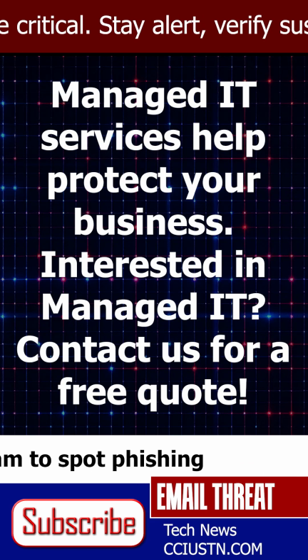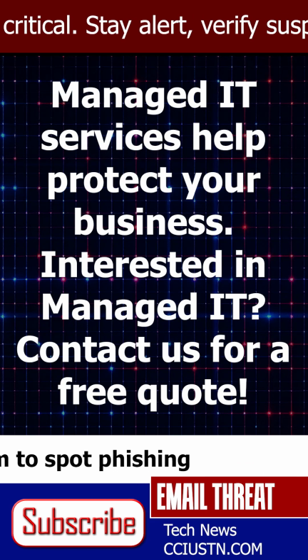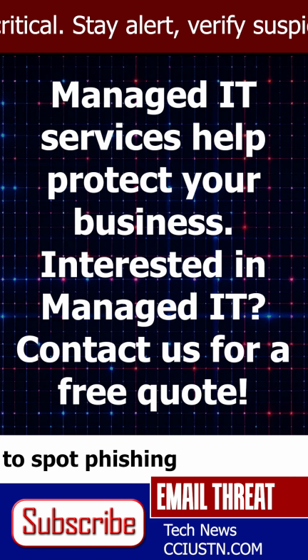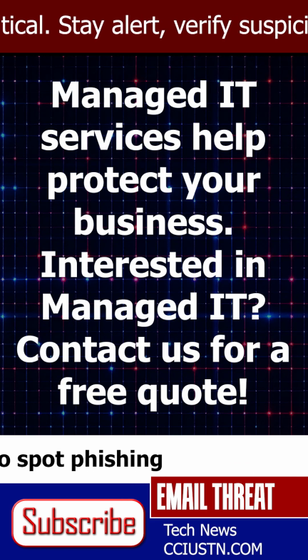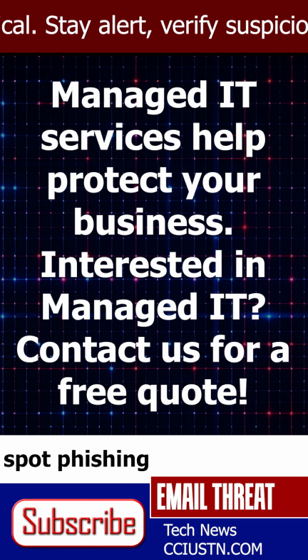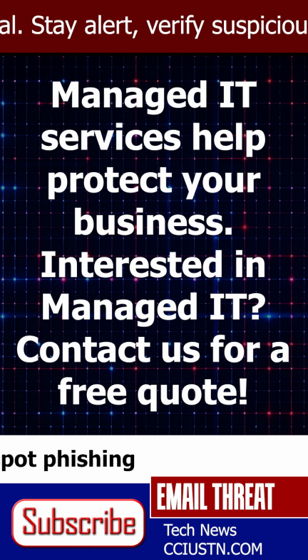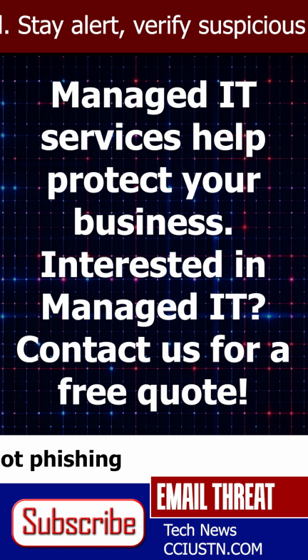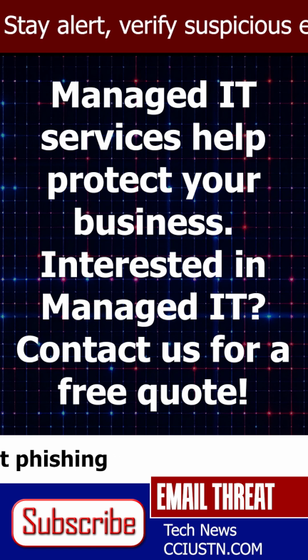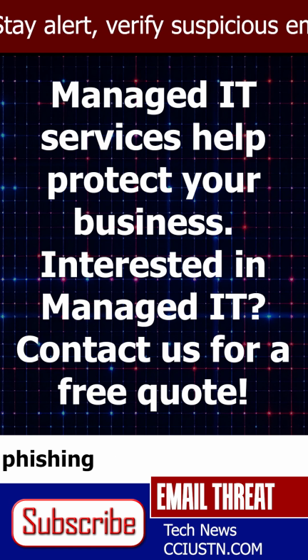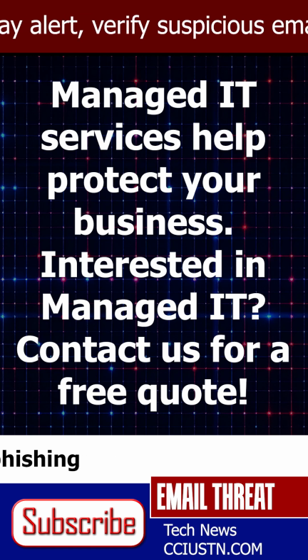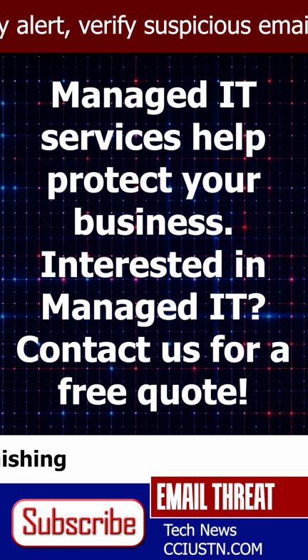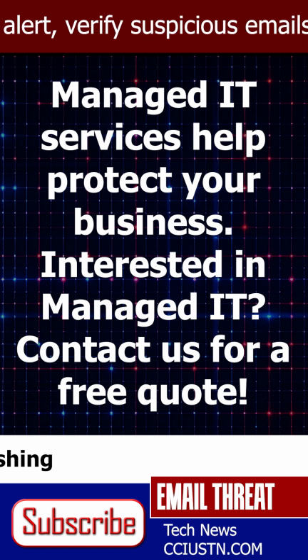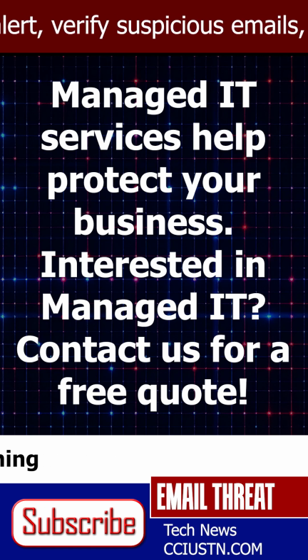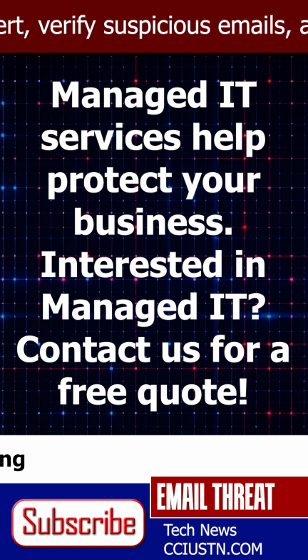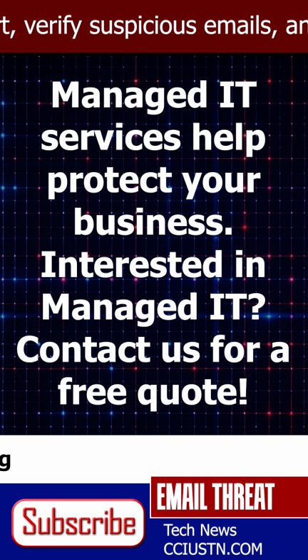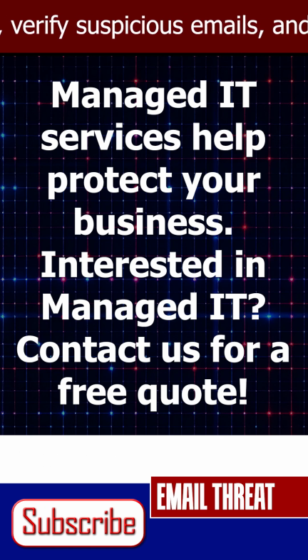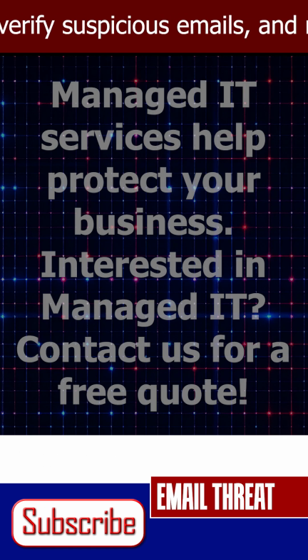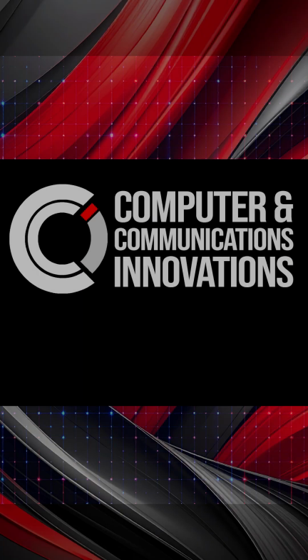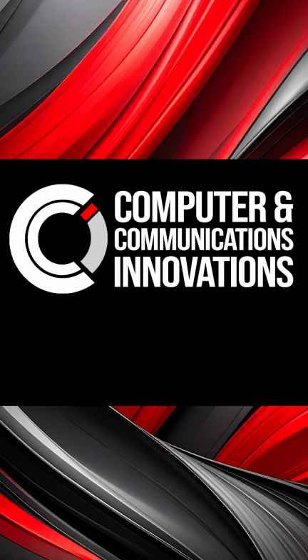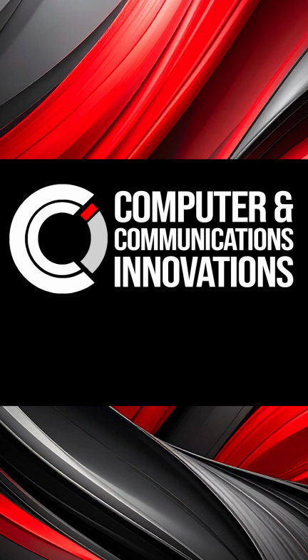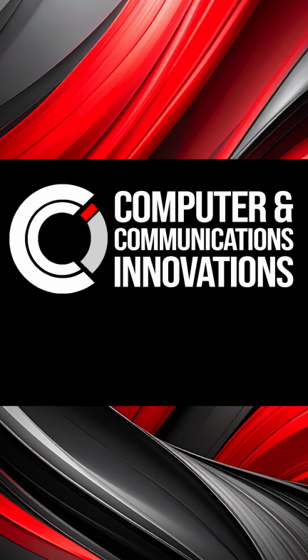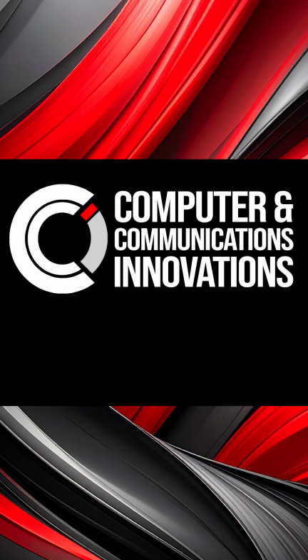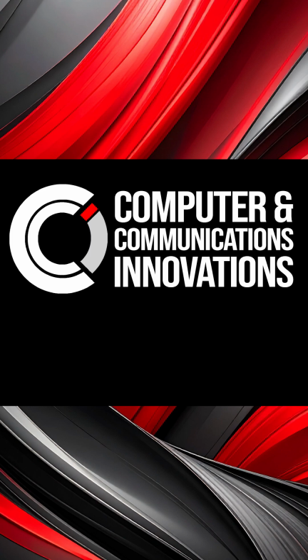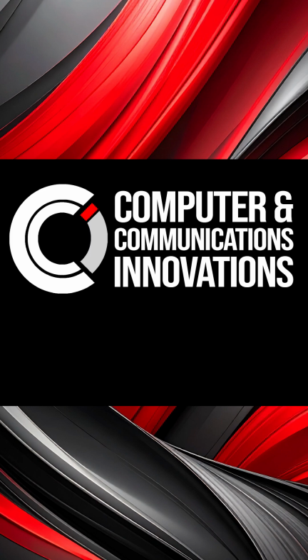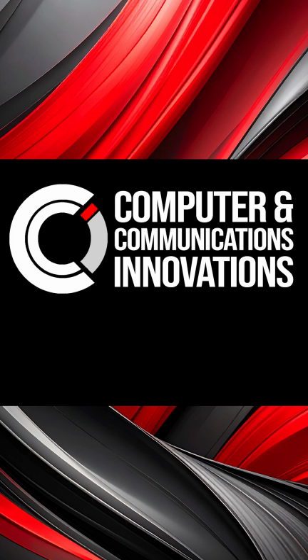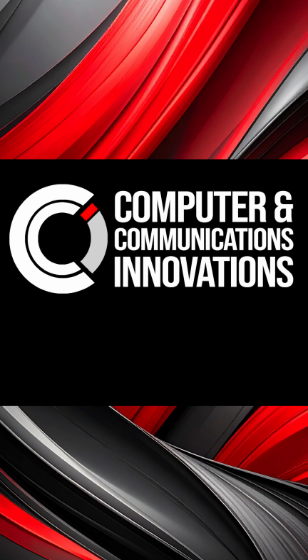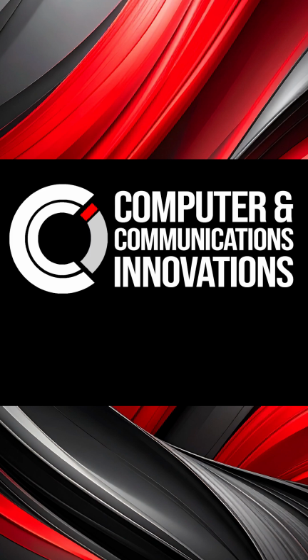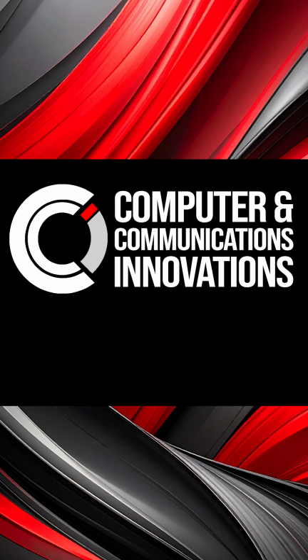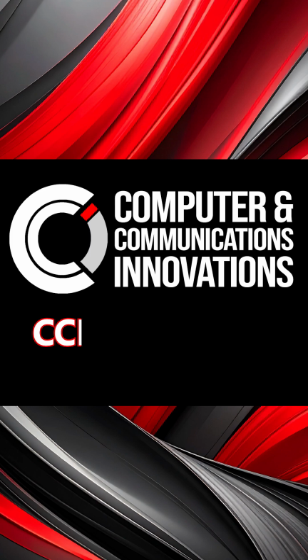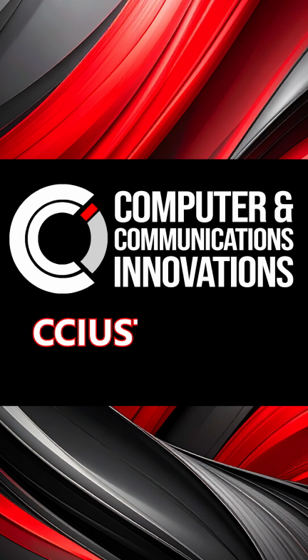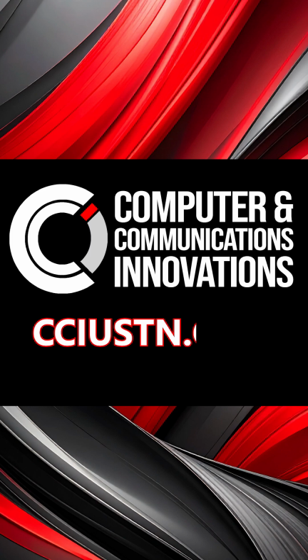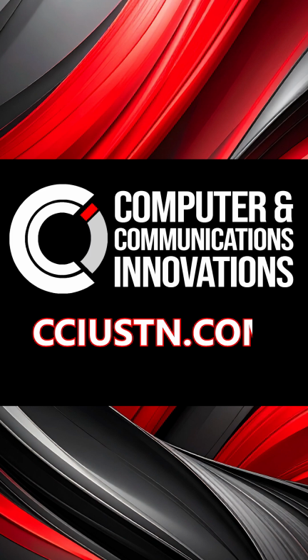If you are one of our managed companies, we have already done this for you. Want a step-by-step guide? Visit cciustn.com.